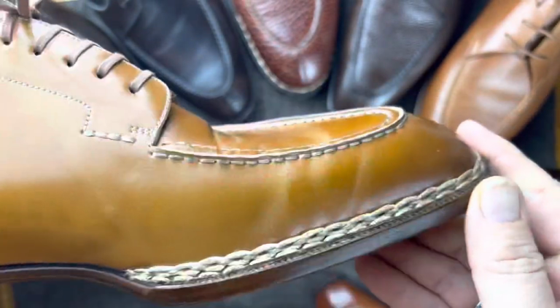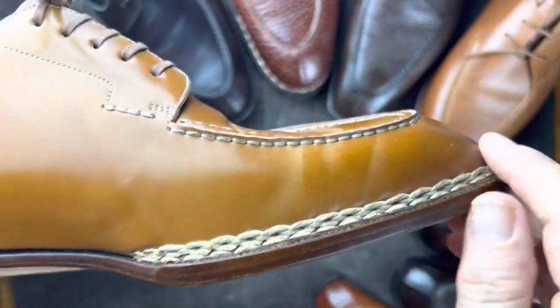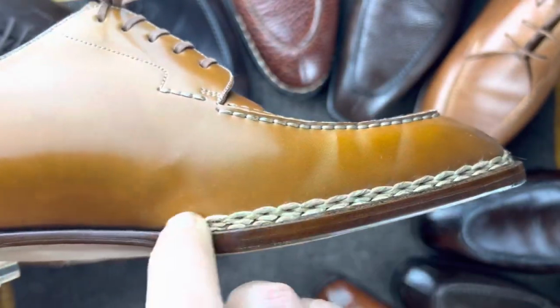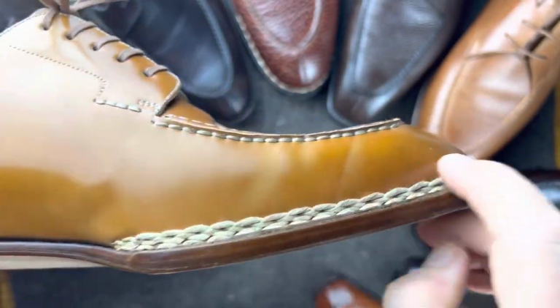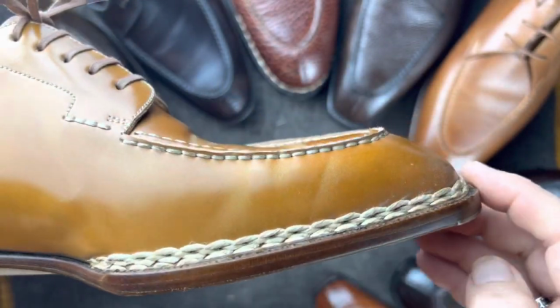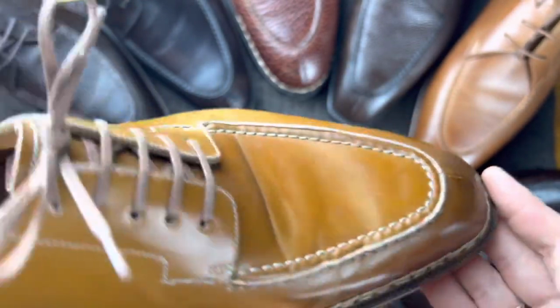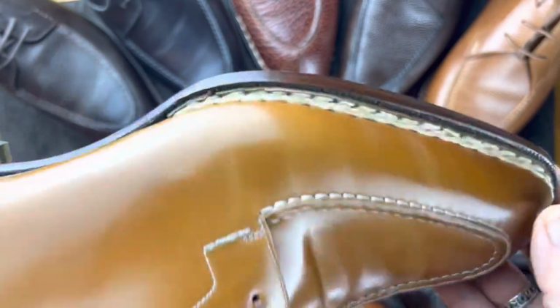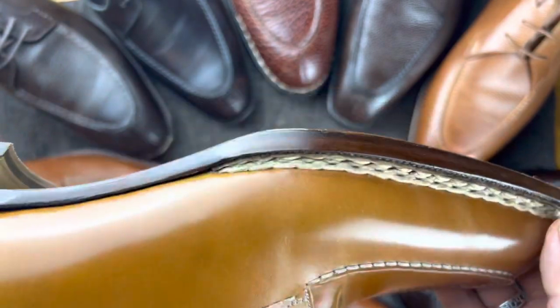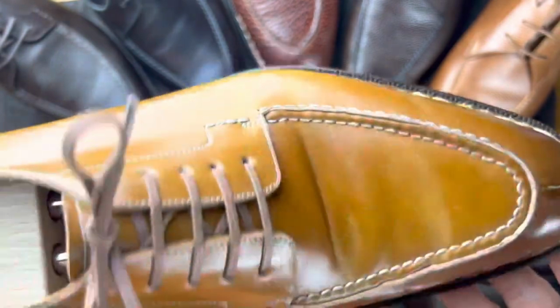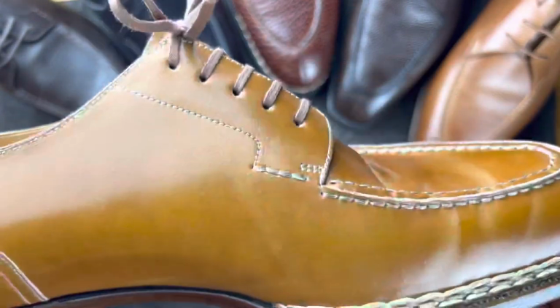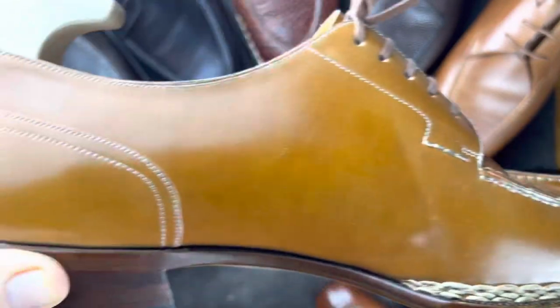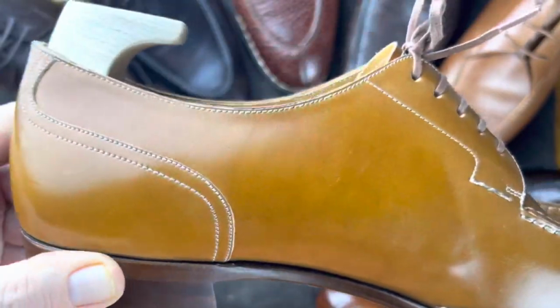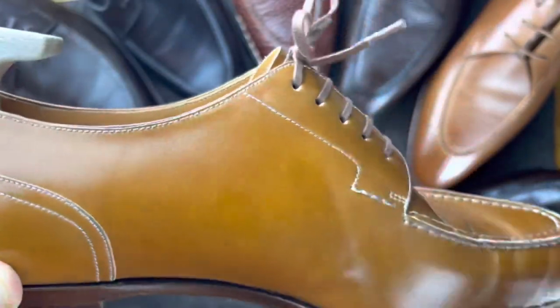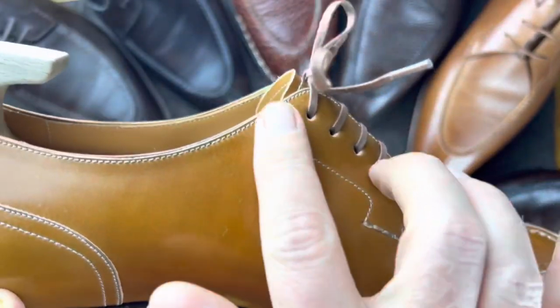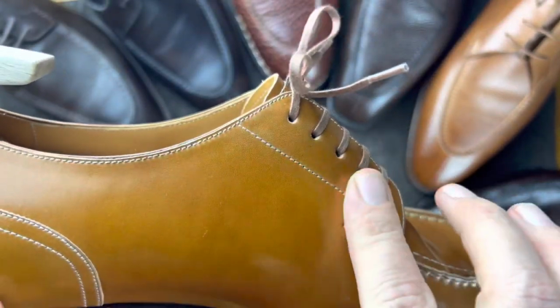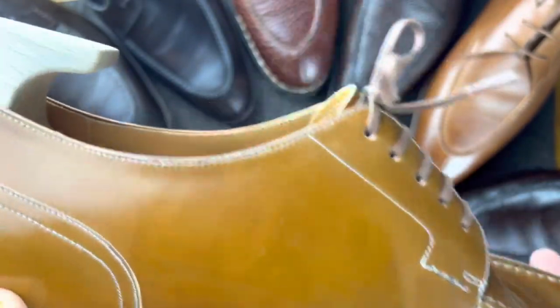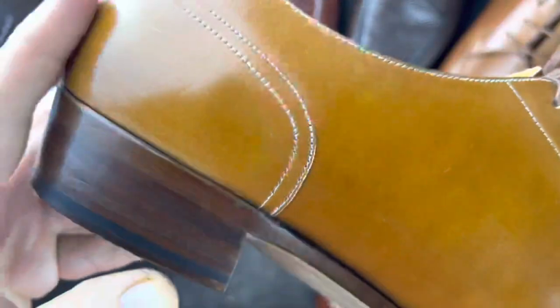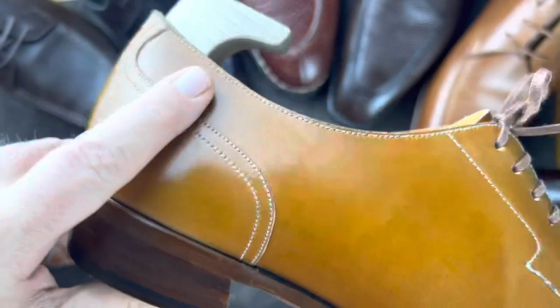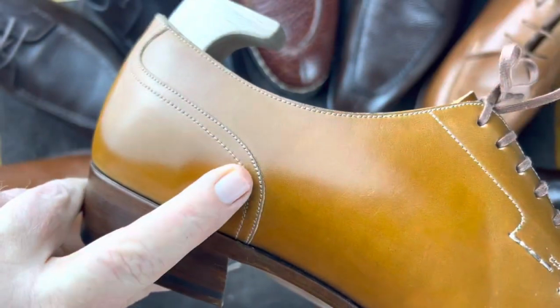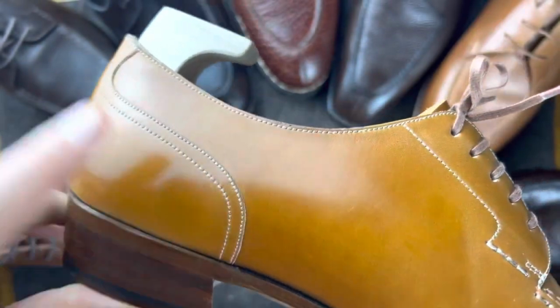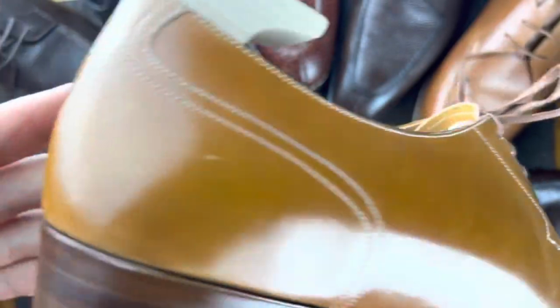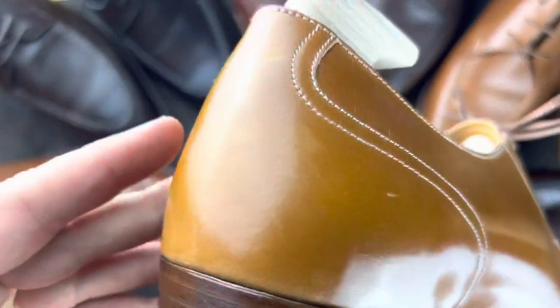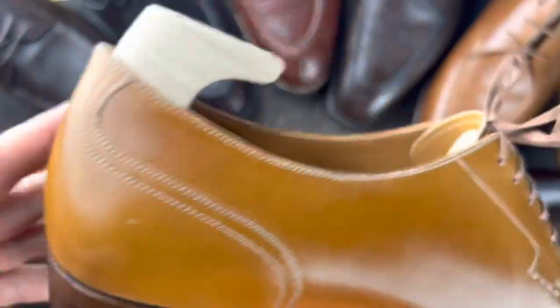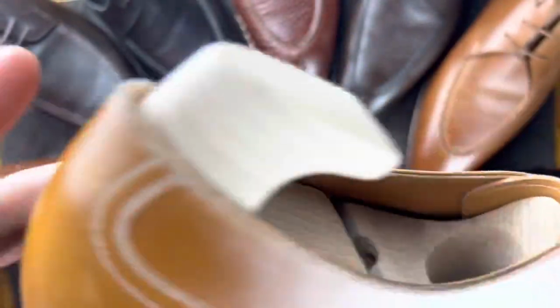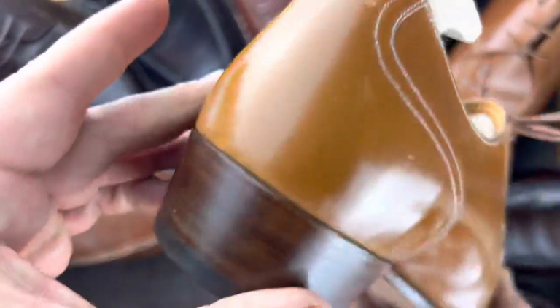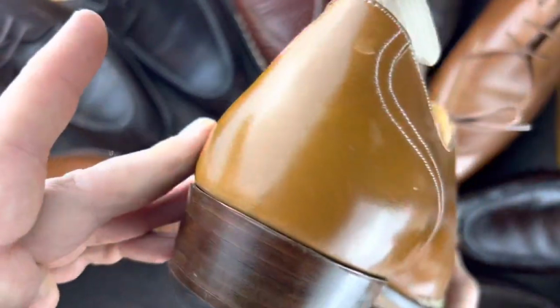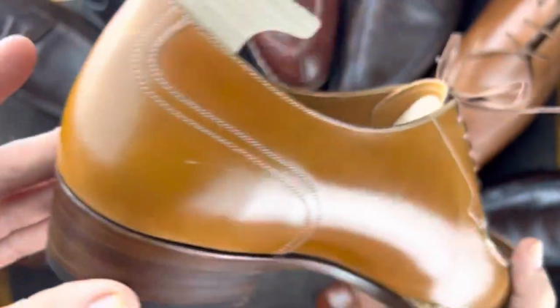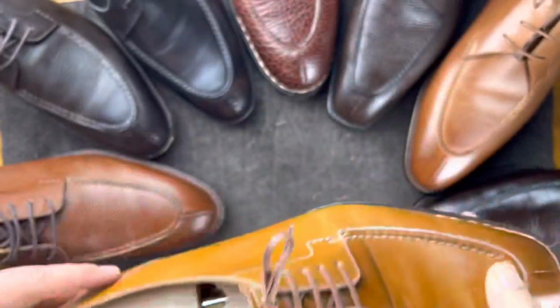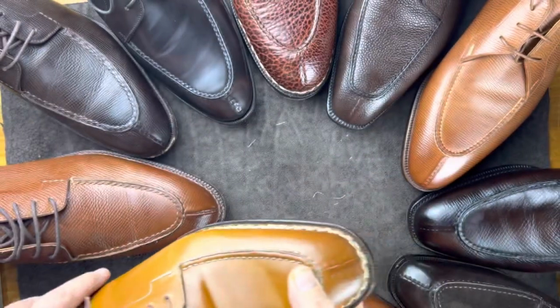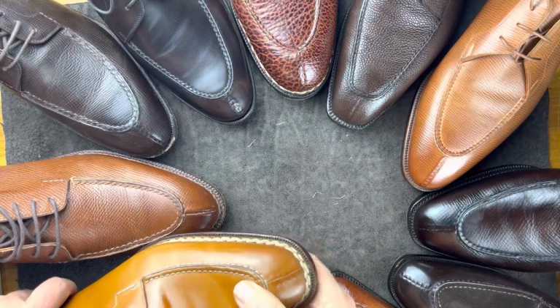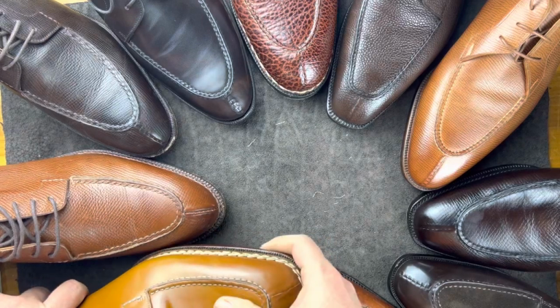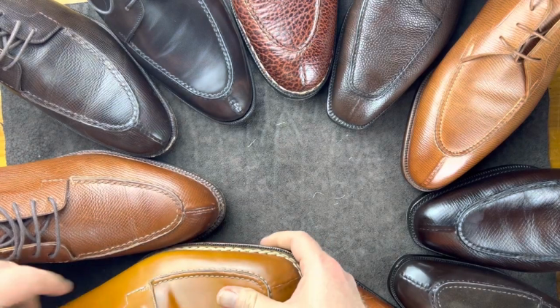This one has a Norvages stitch — like a 180. It's got the little blucher detail, and it also has a heel cap. No seam on this one, which is a variation you can get as well.